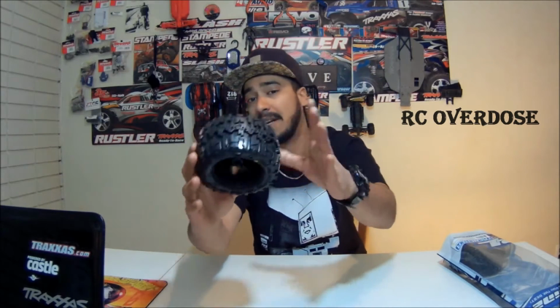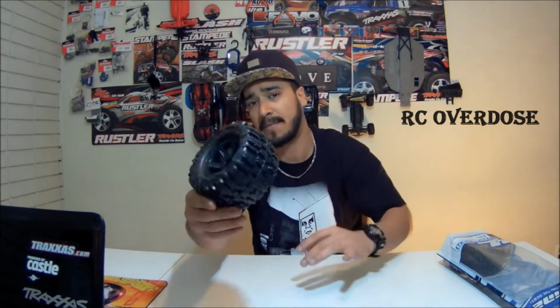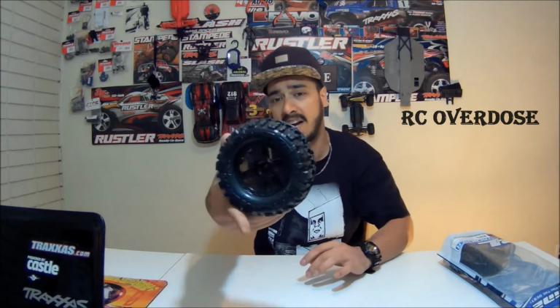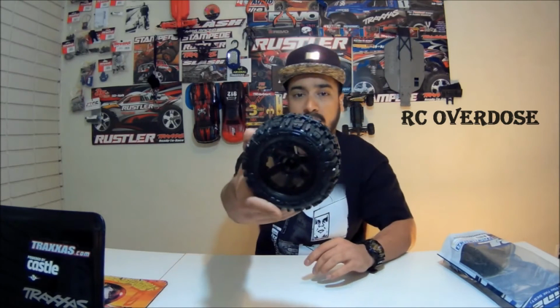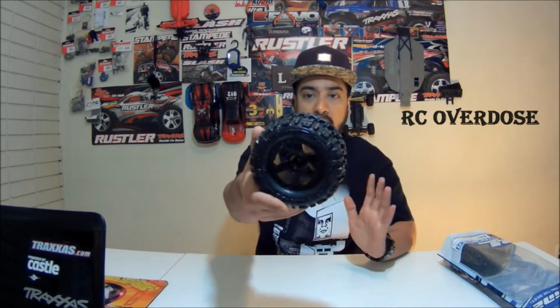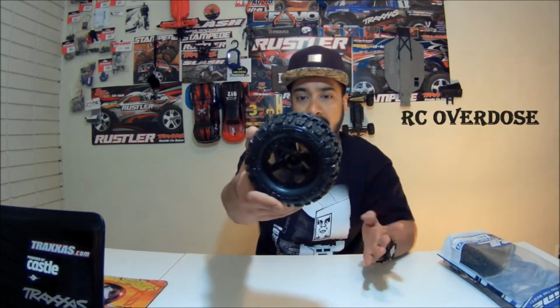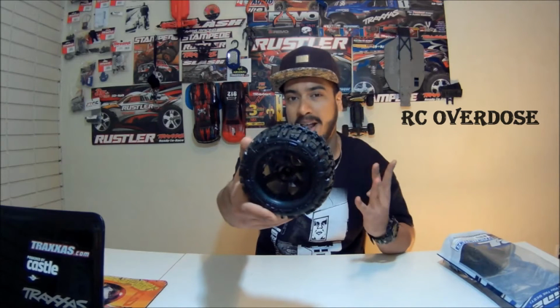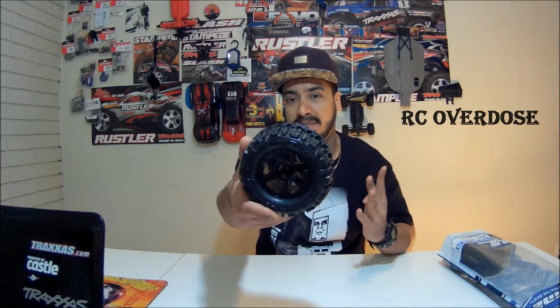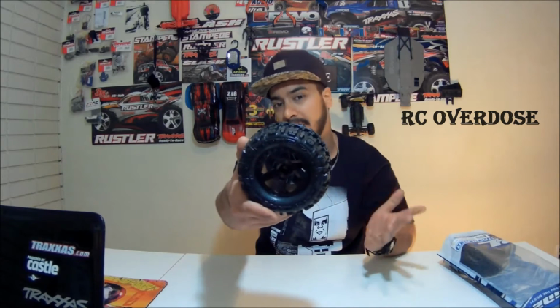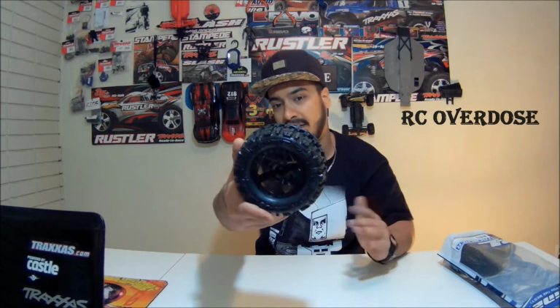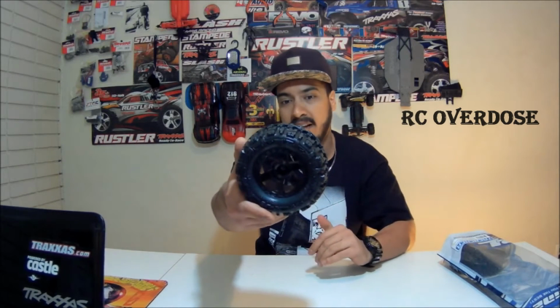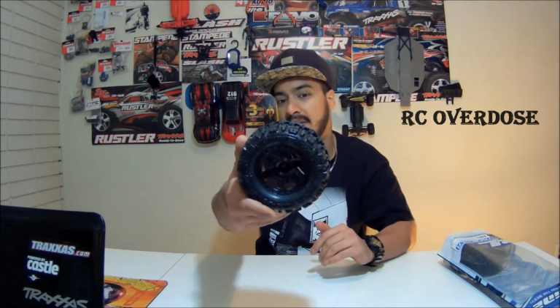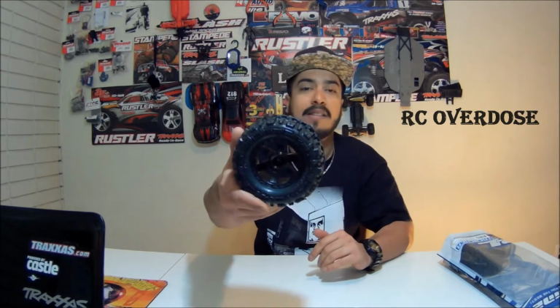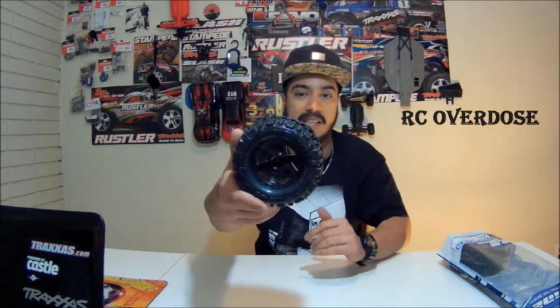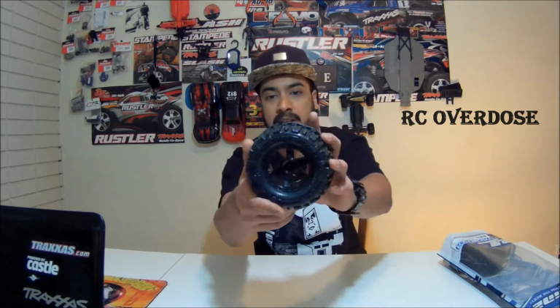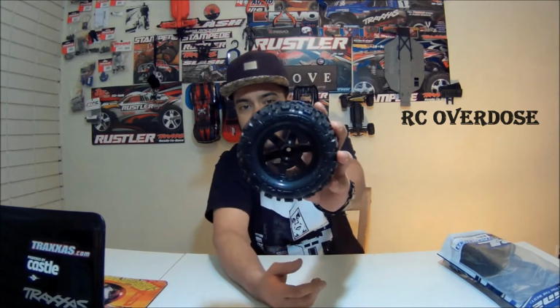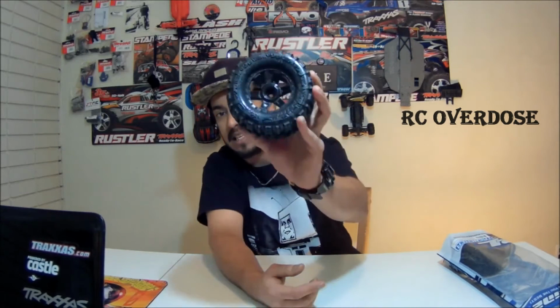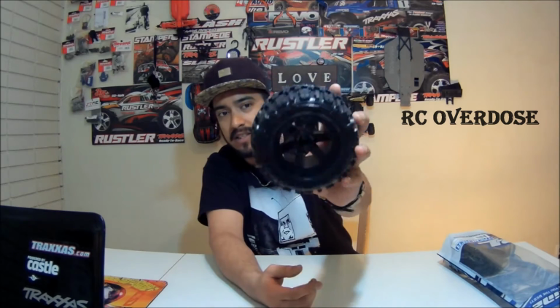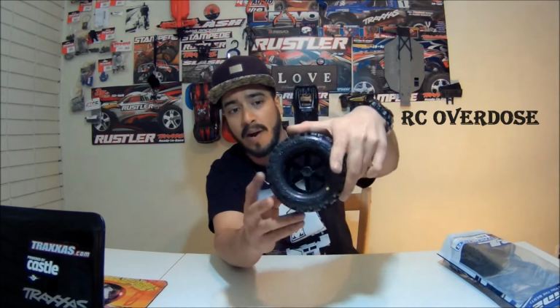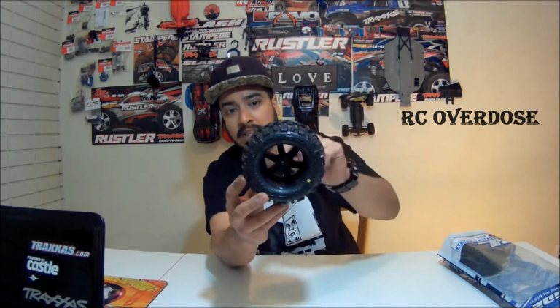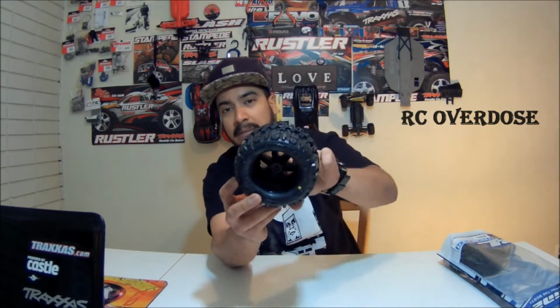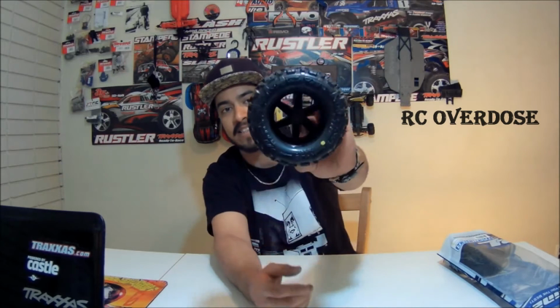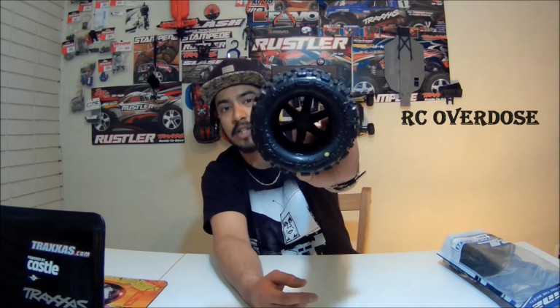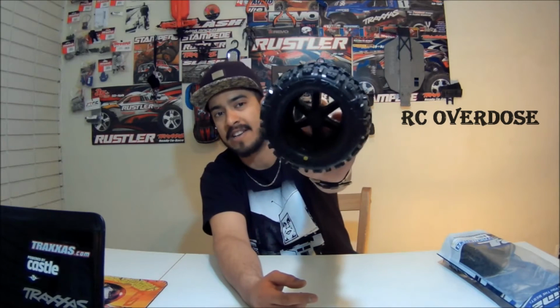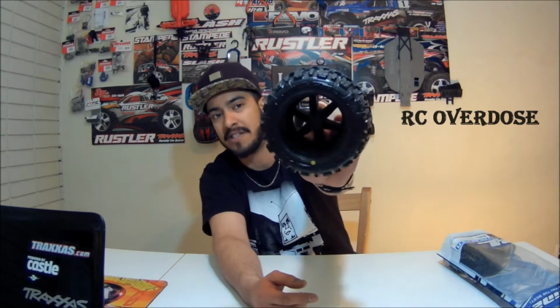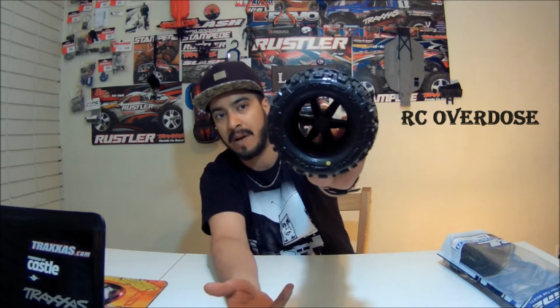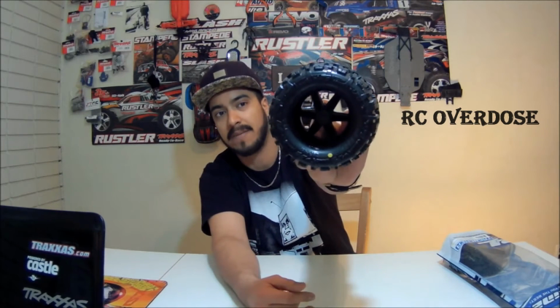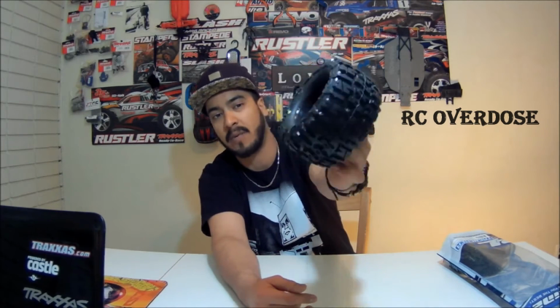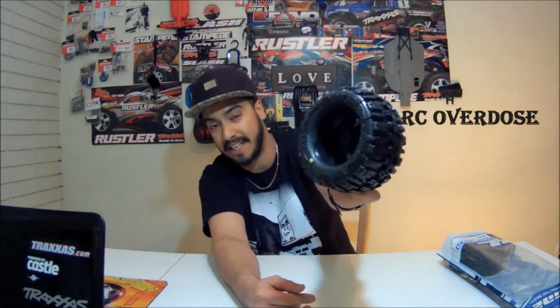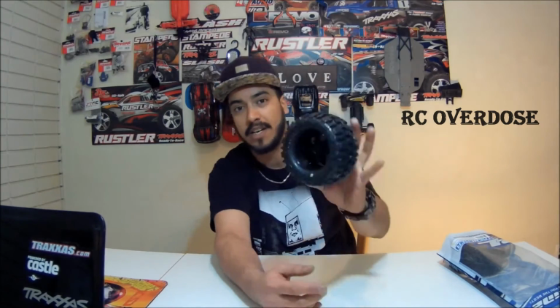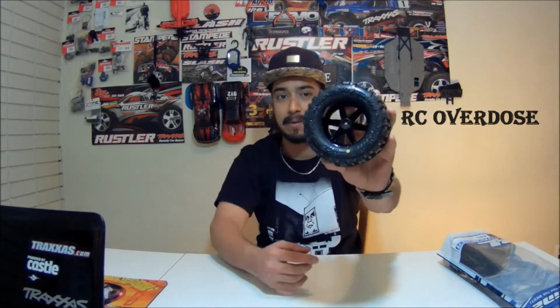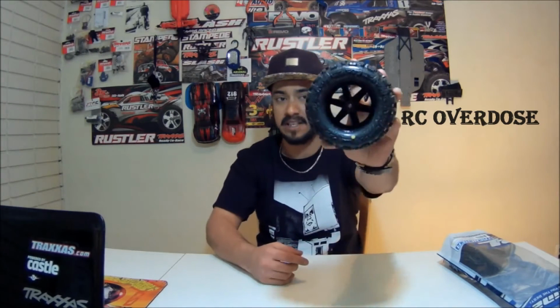I've never had a ProLine tire before. I did buy four paddle tires but they didn't fit my RCs as they were 17mm hex. Now this is 2.8 inch with a 12mm hex. So any RC which is 1/12 or 1/10 scale should be able to fit these.